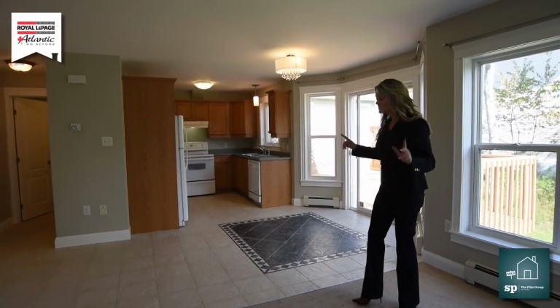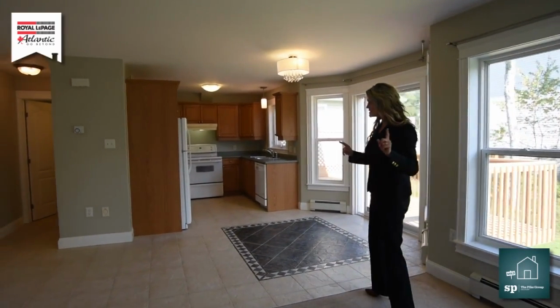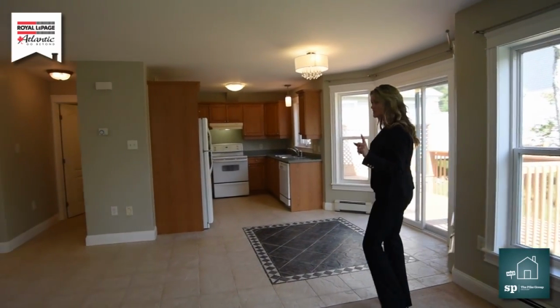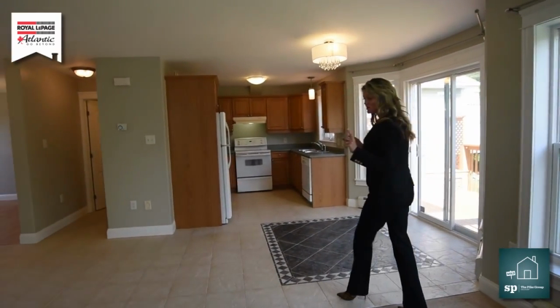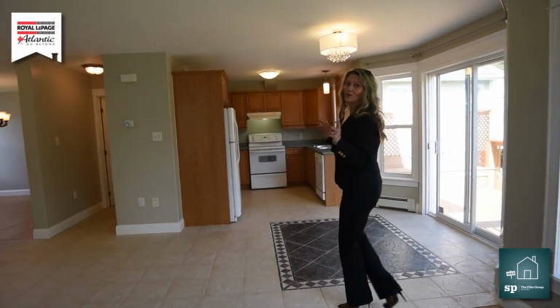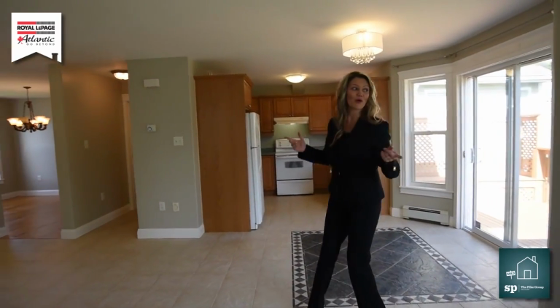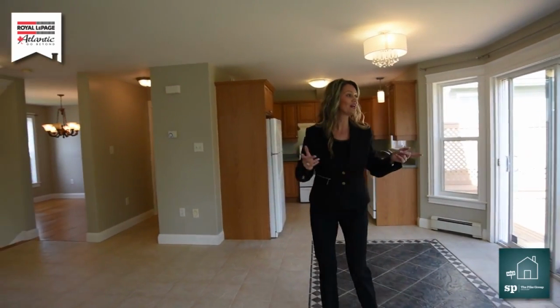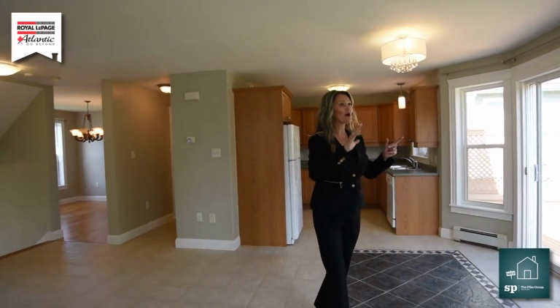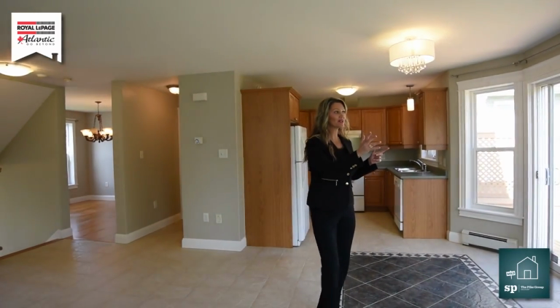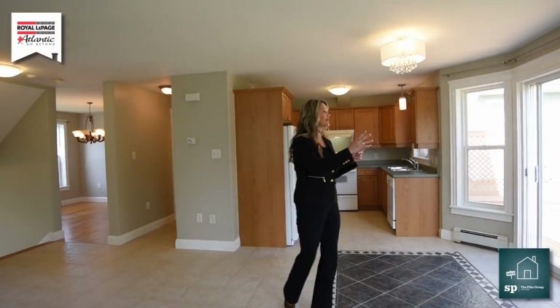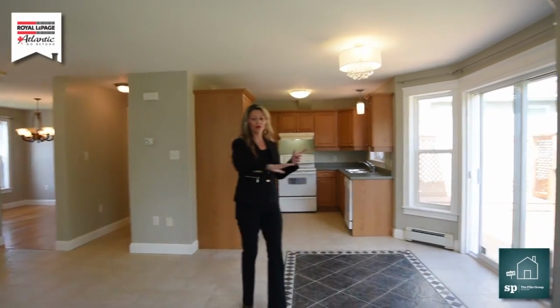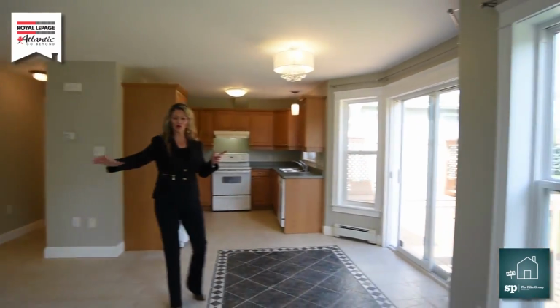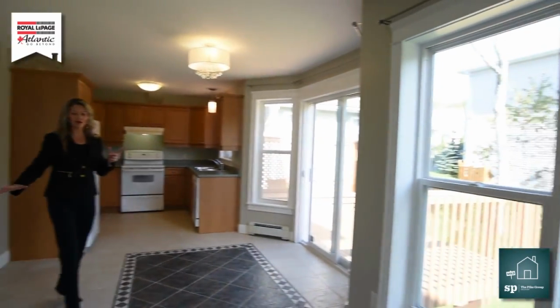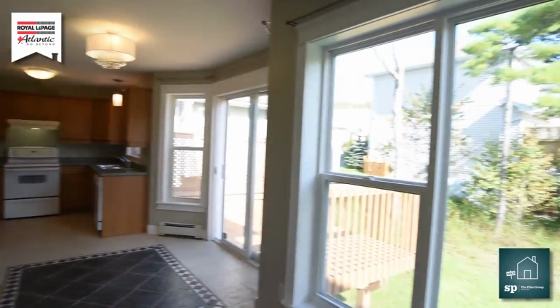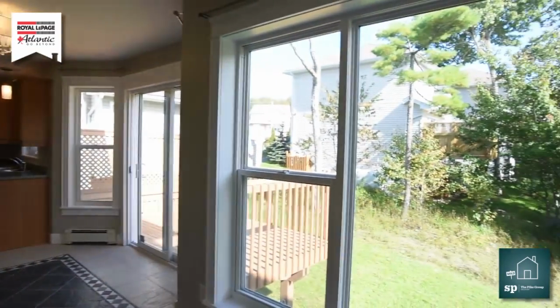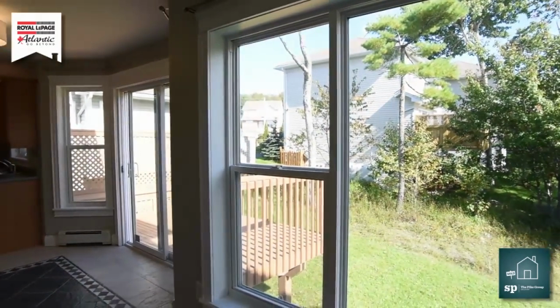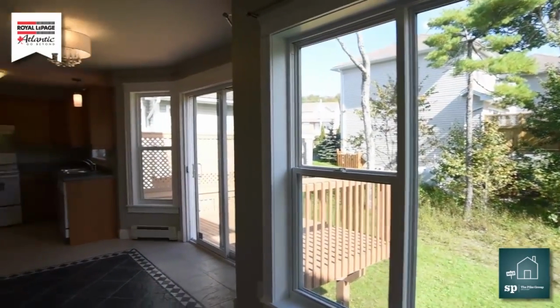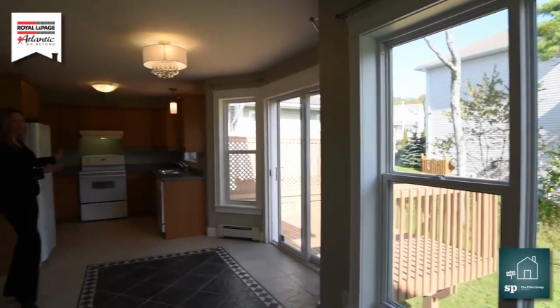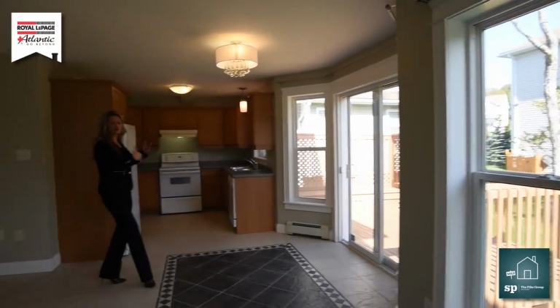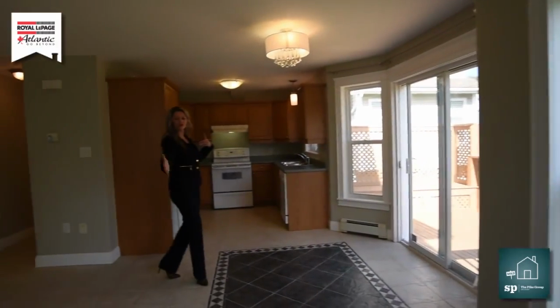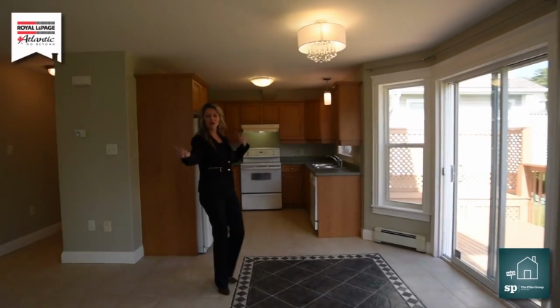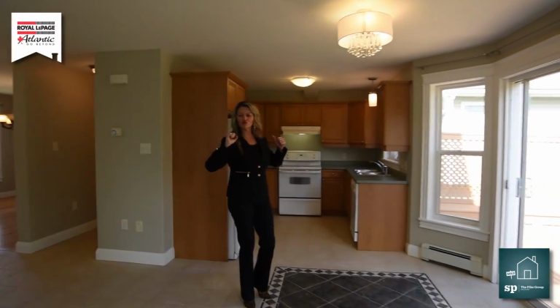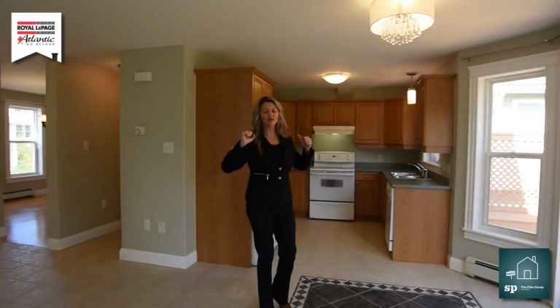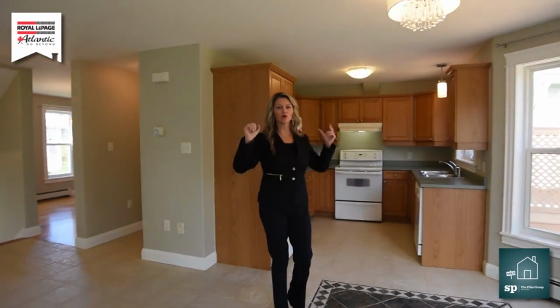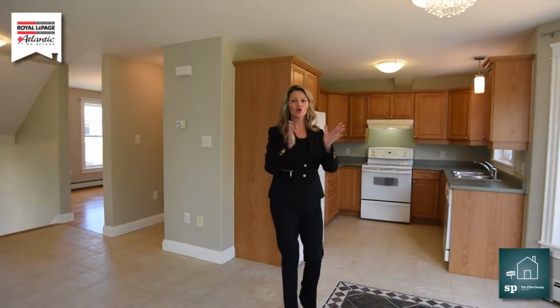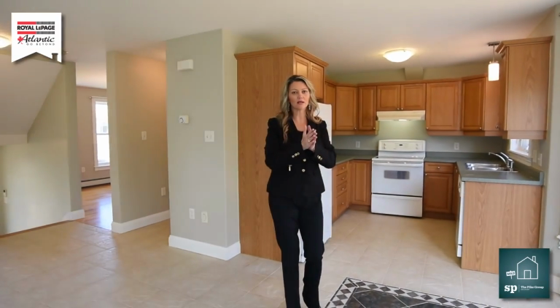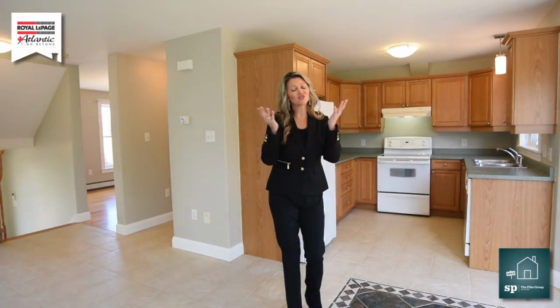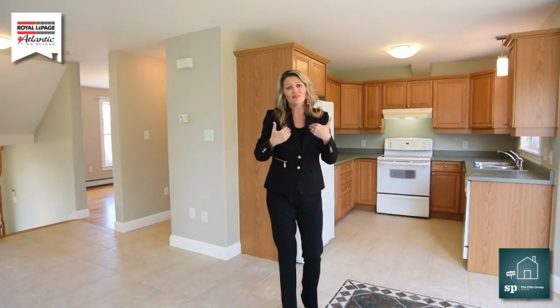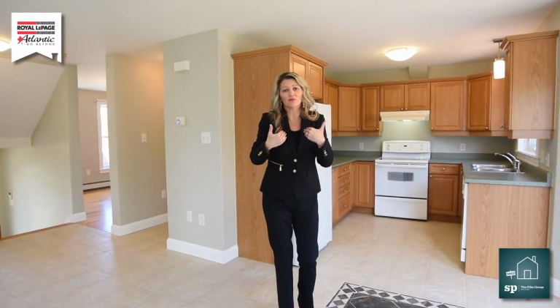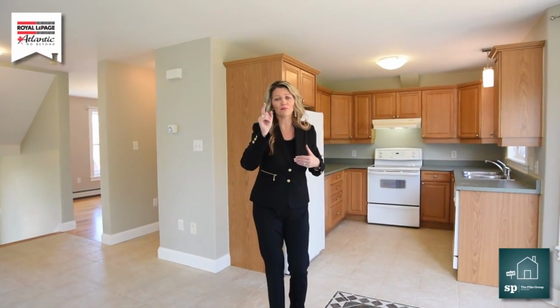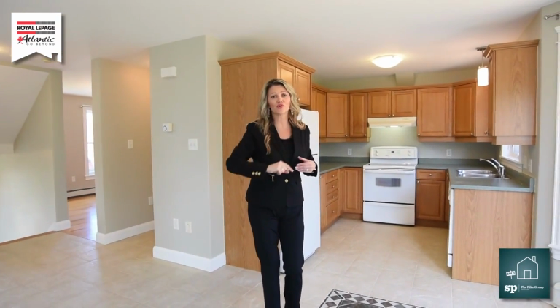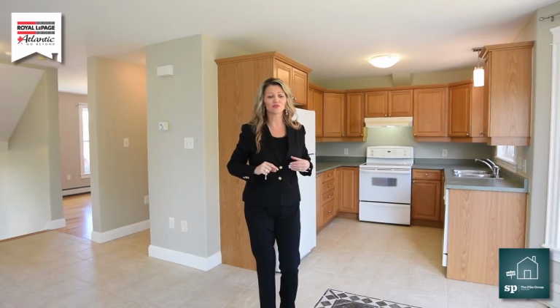The nicest thing about this home, apart from the natural lighting, is this great open concept here on the main floor. Your kitchen is right here. Your kiddies and your family, they're just right there, so you're not separated. I feel that's really important and I'm pretty sure that you do too.